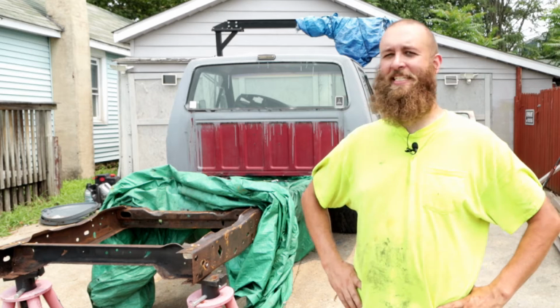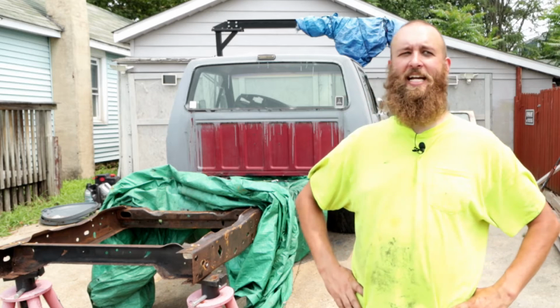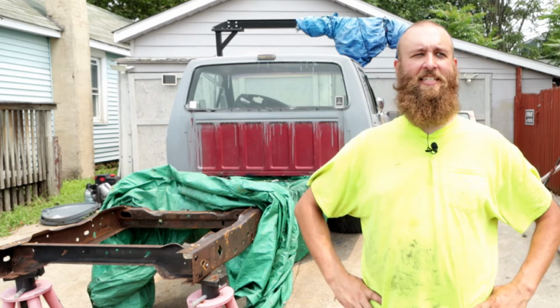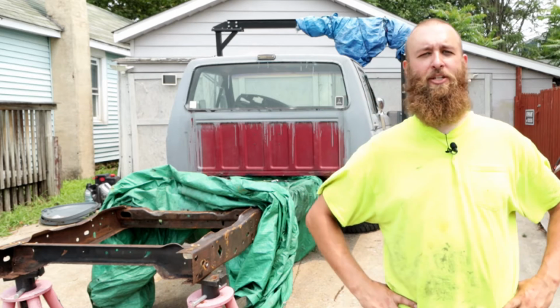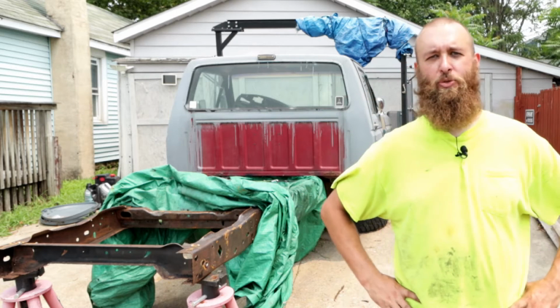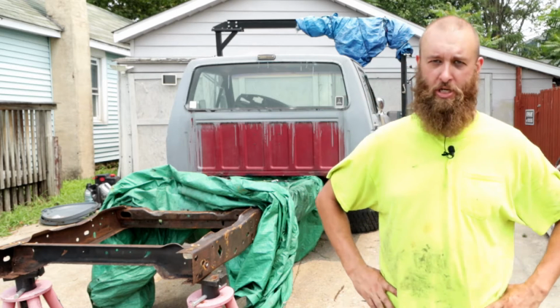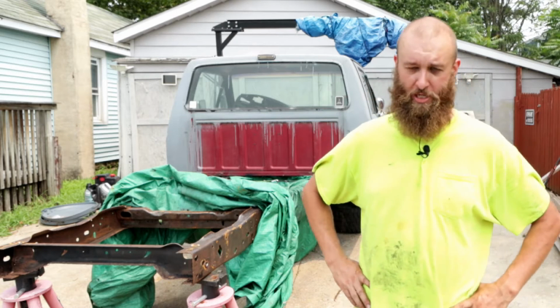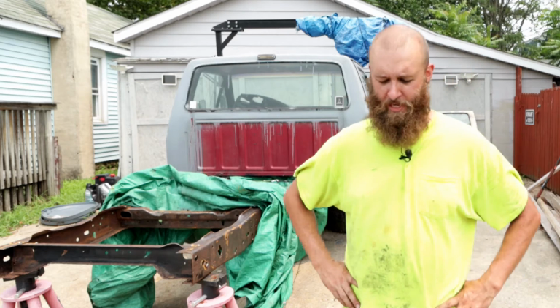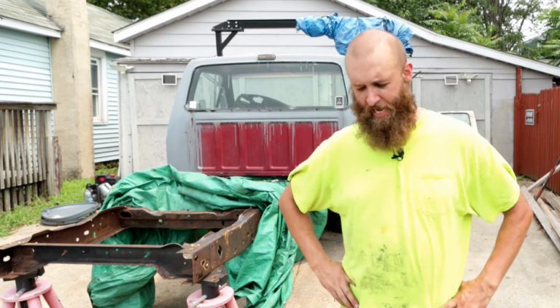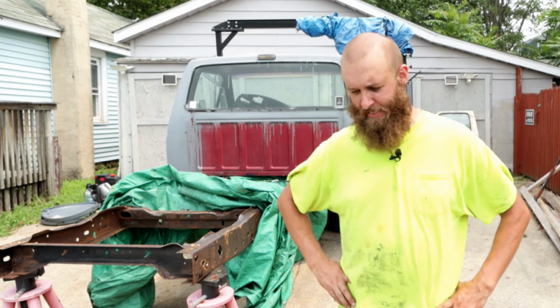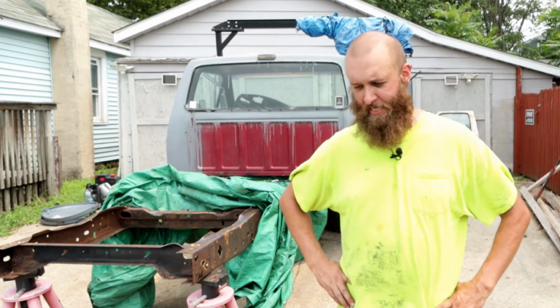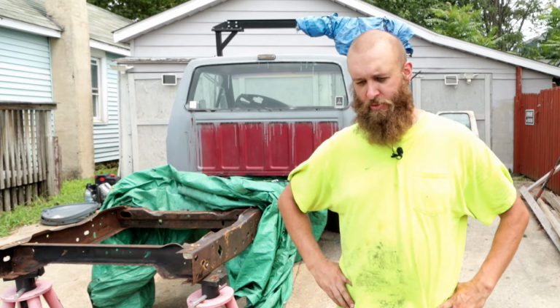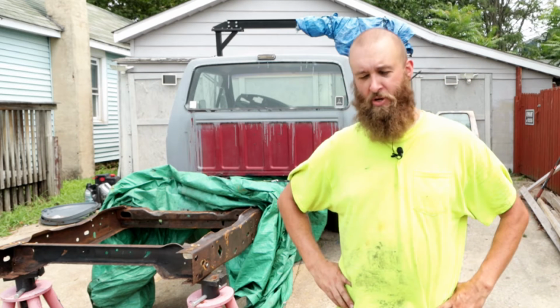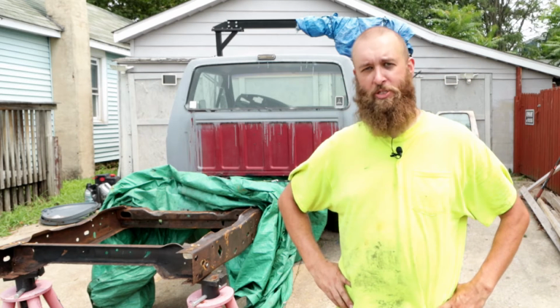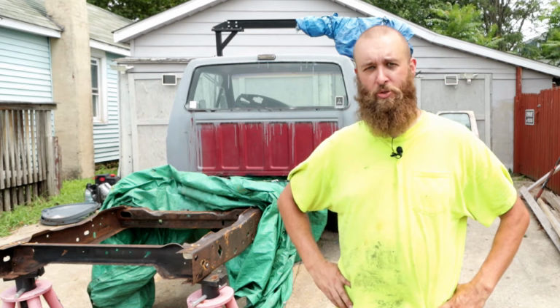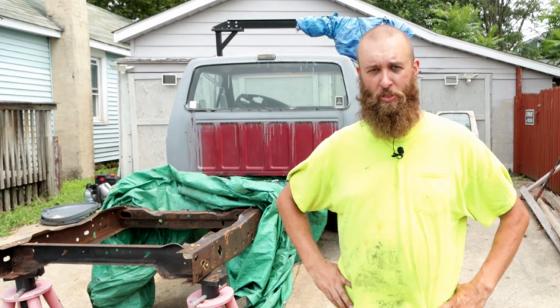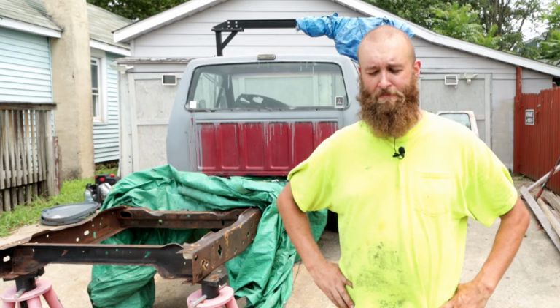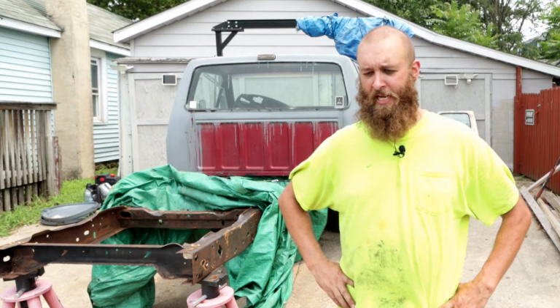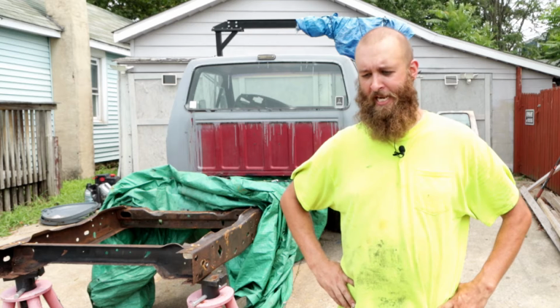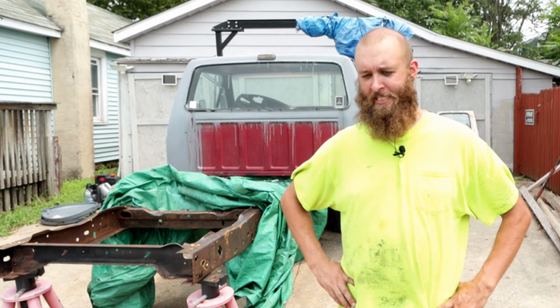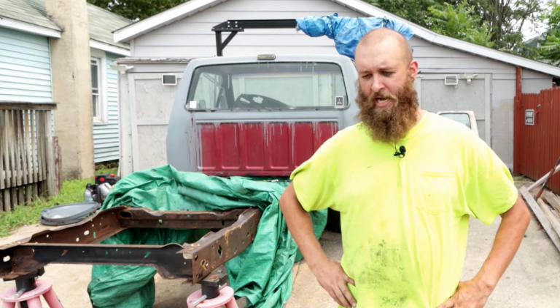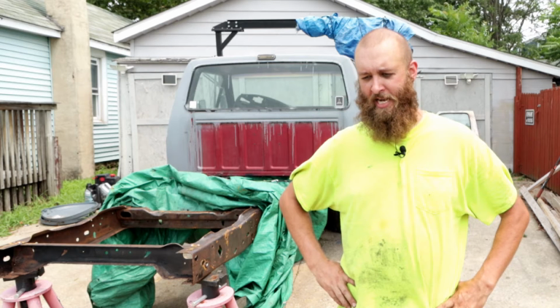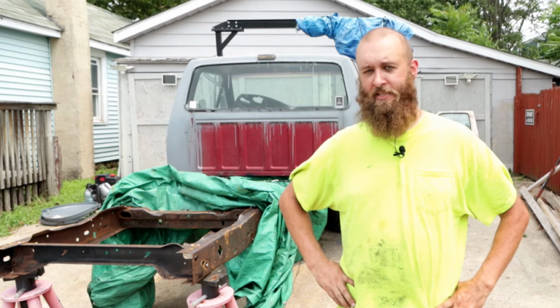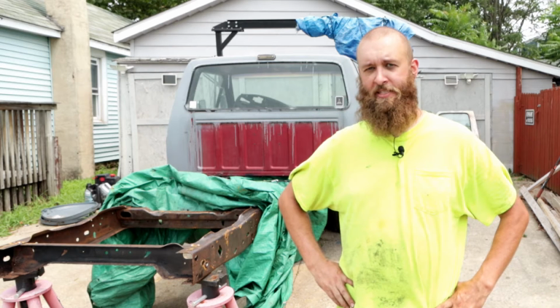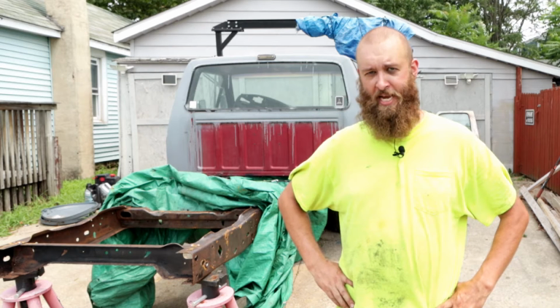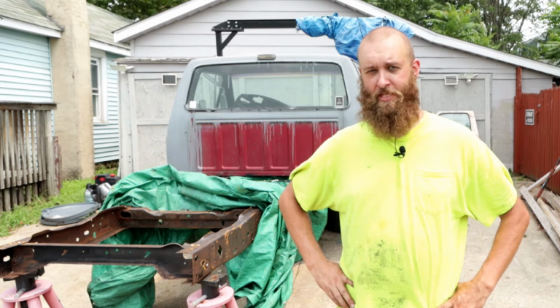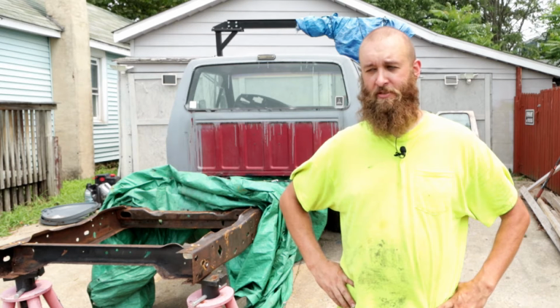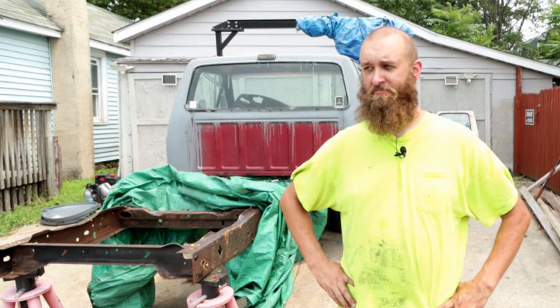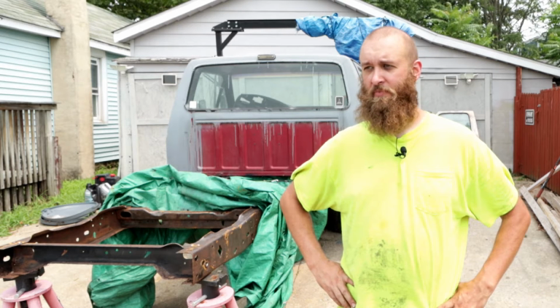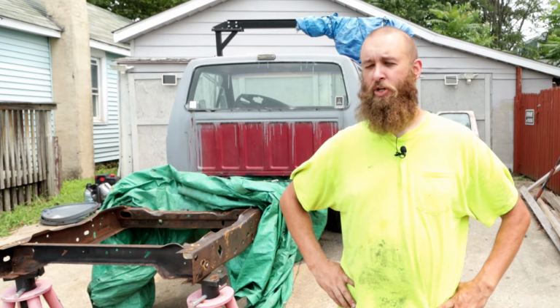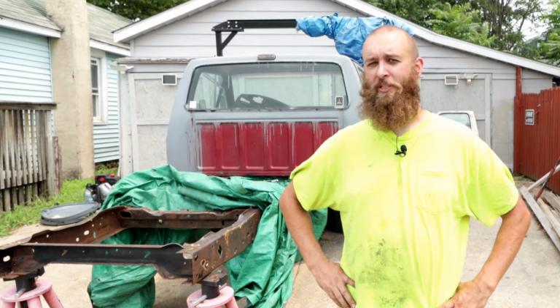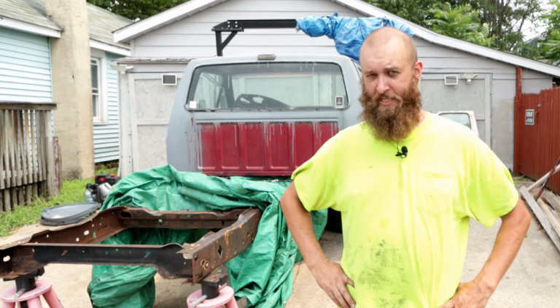Instead, I decided to go to a junkyard. I went to a U-Pull-It and got the exact piece for $10.